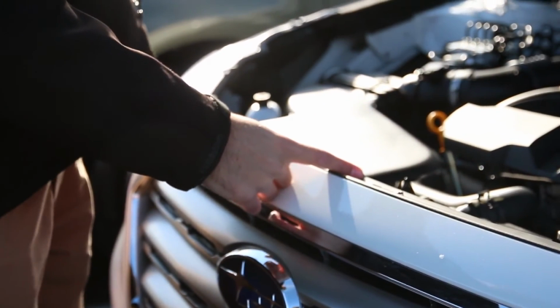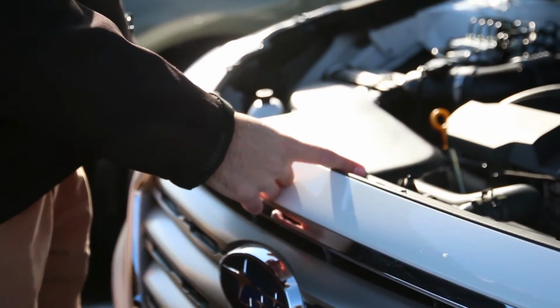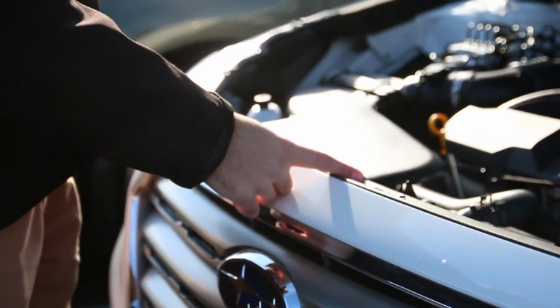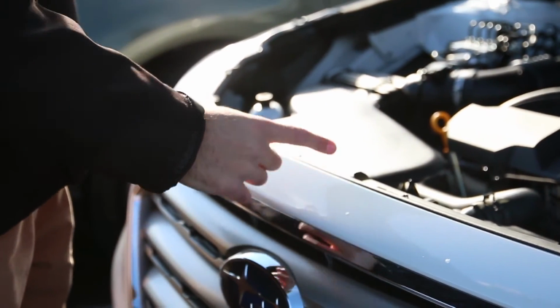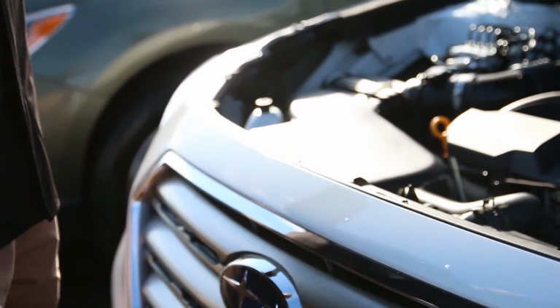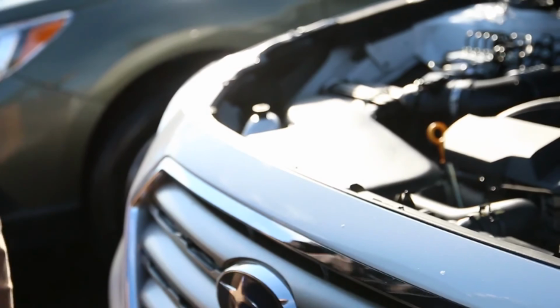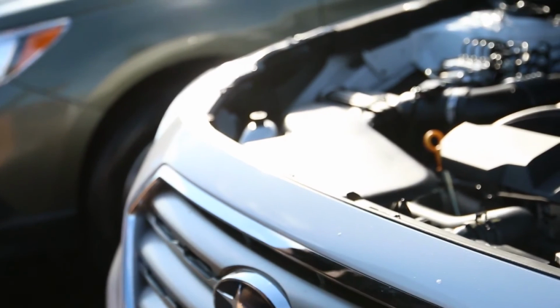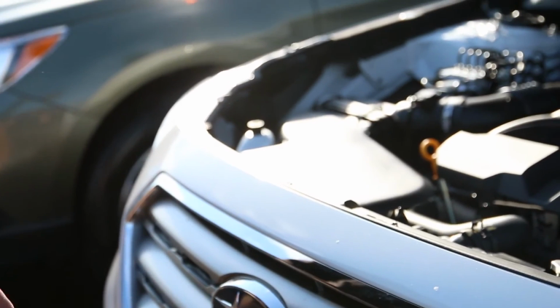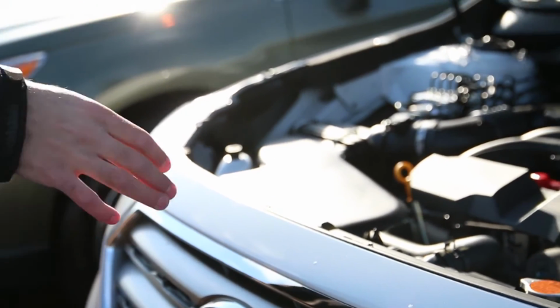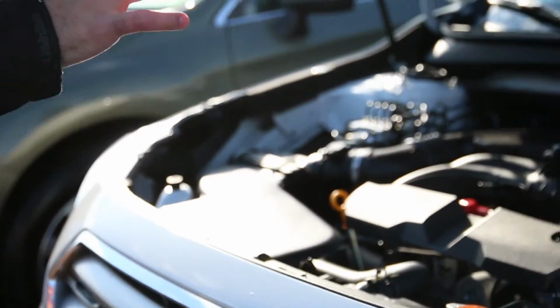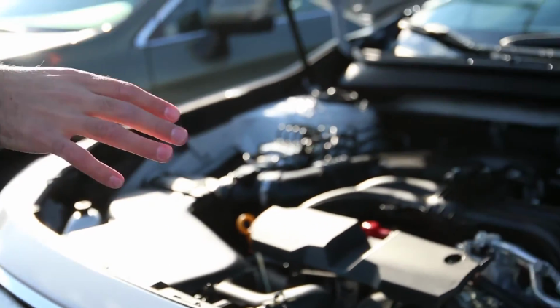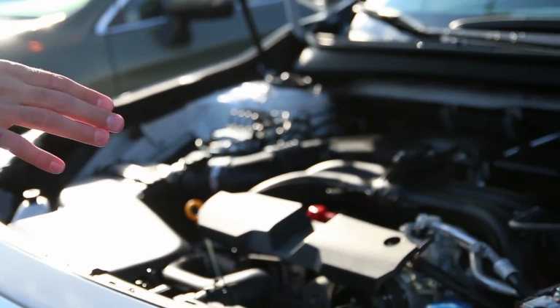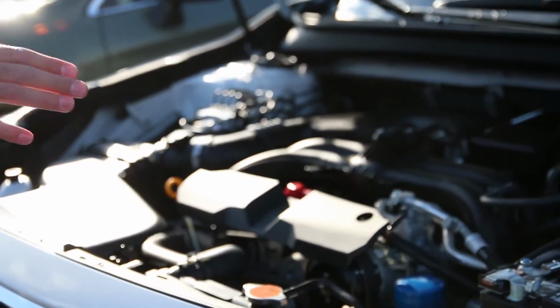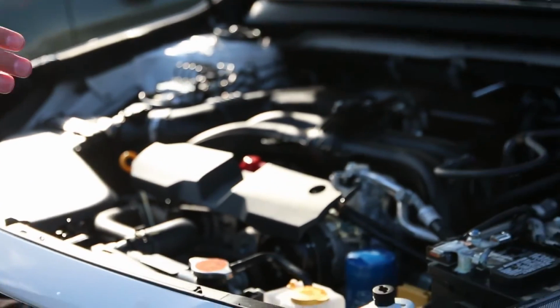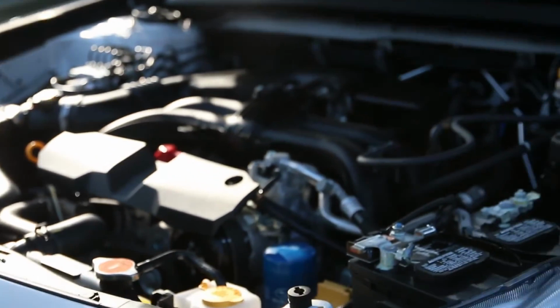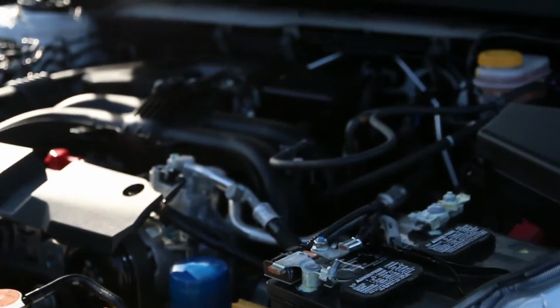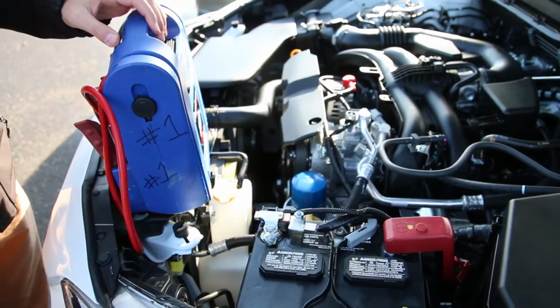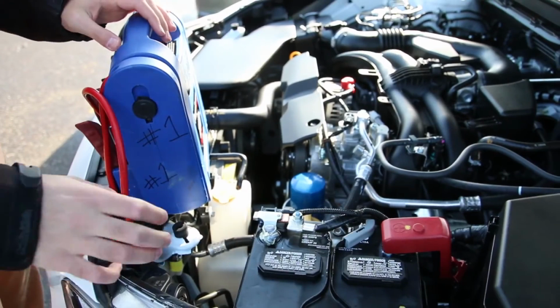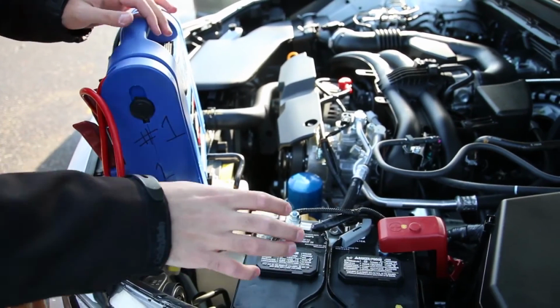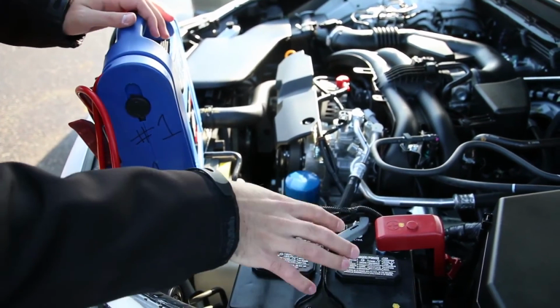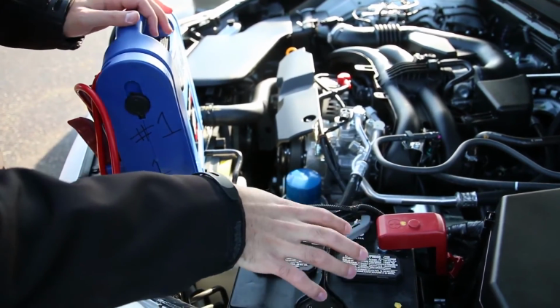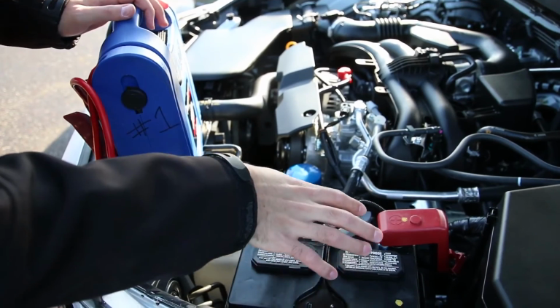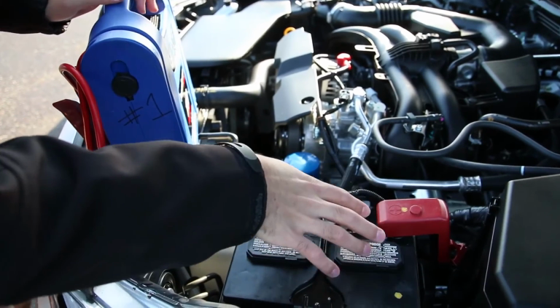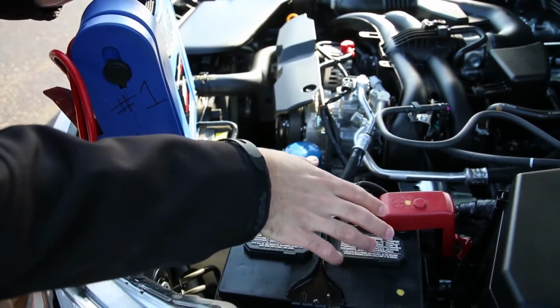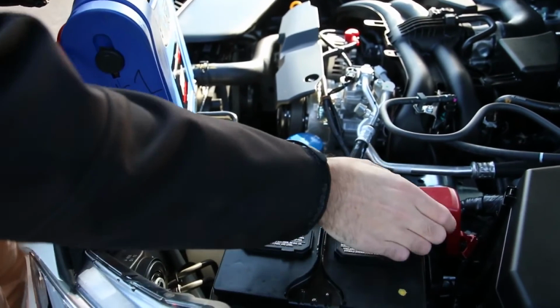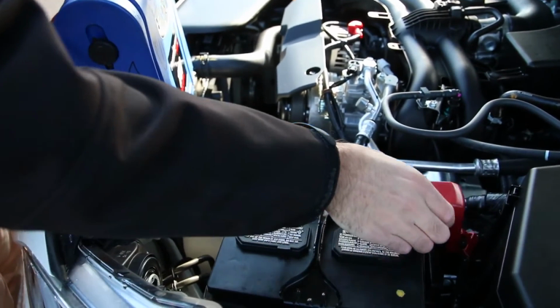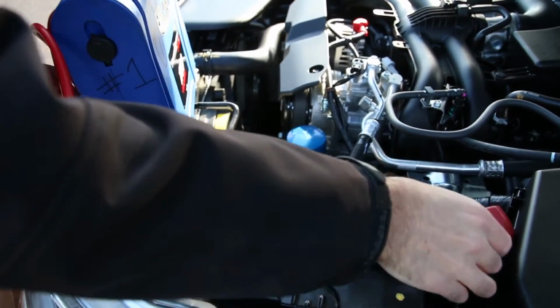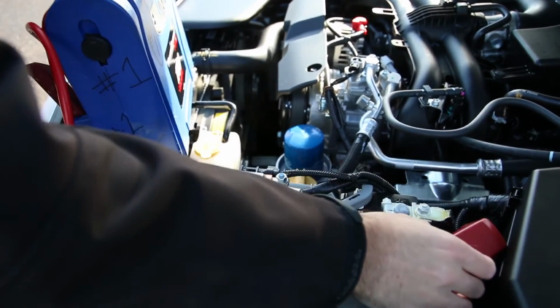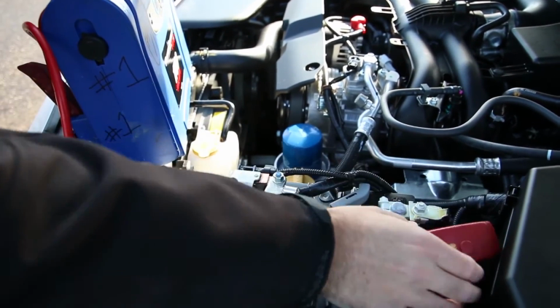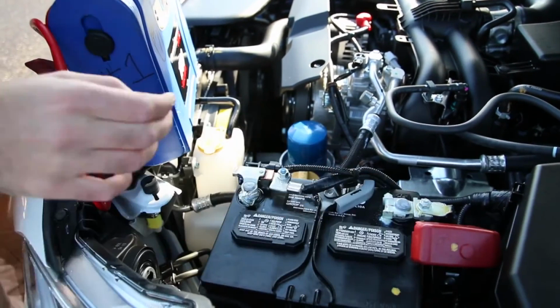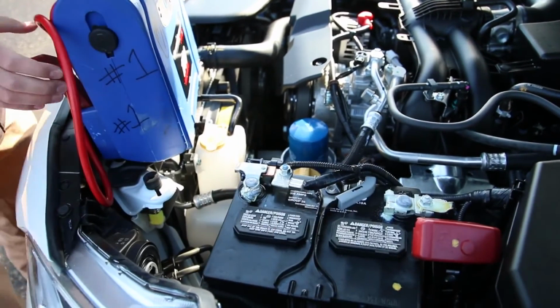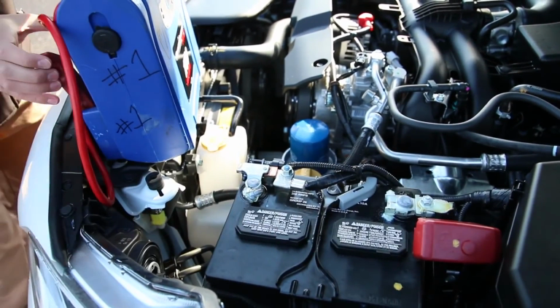The hood will stay open for you, and then you're going to notice the battery just off to the right side. Red to red and black to black — you're going to remove this cap just off to the side here.